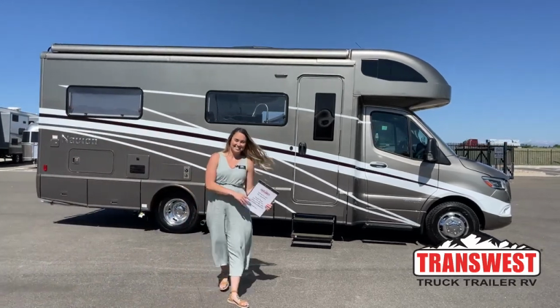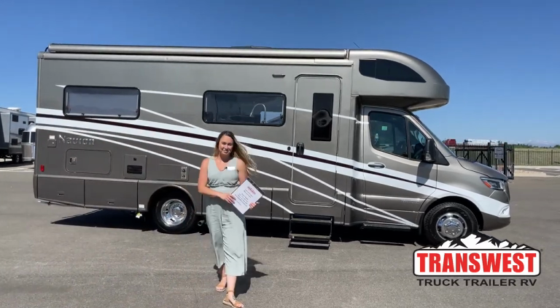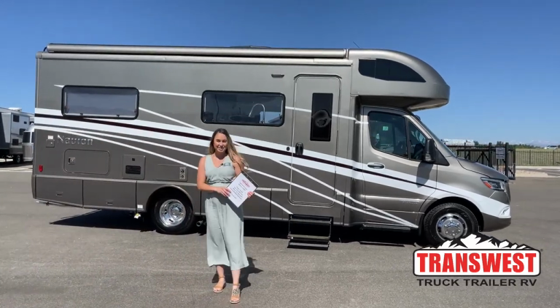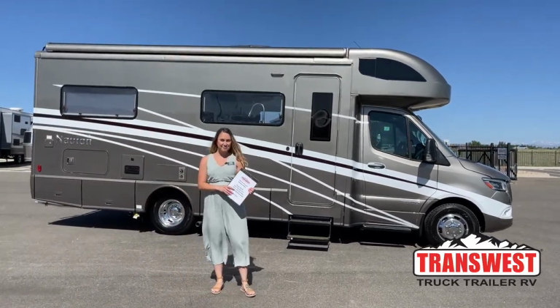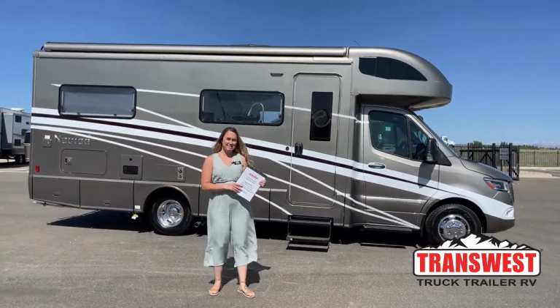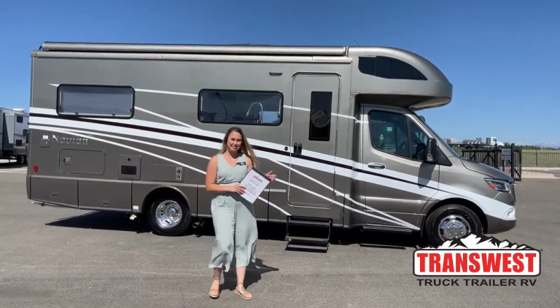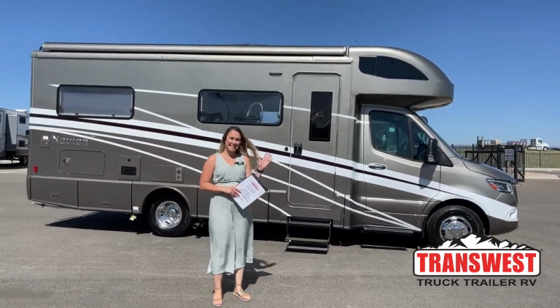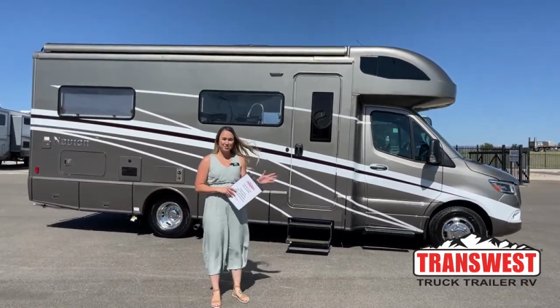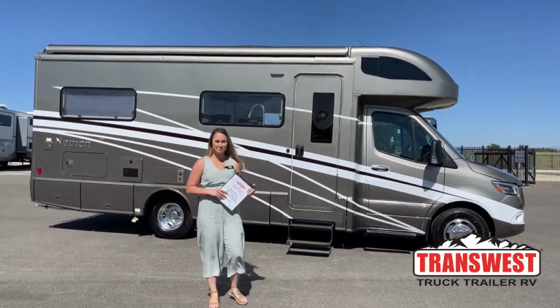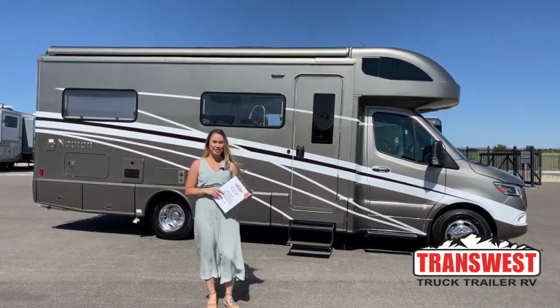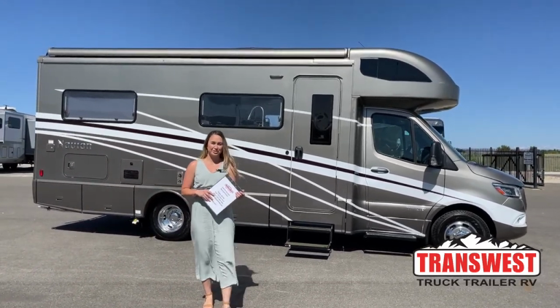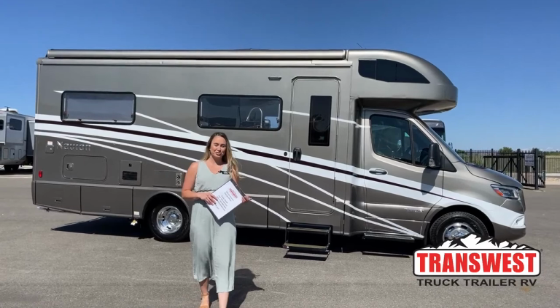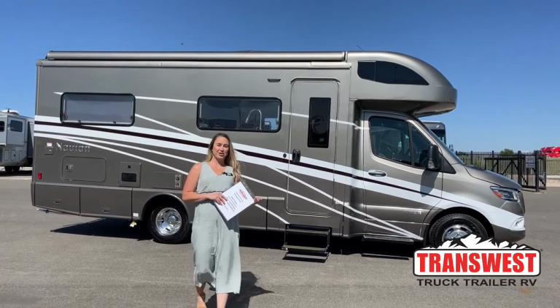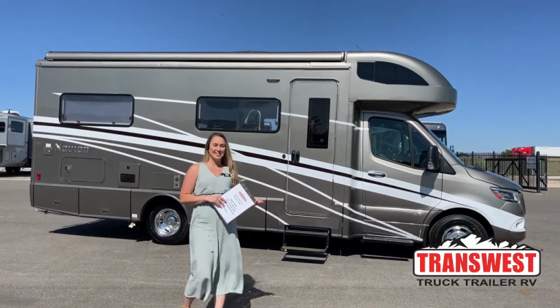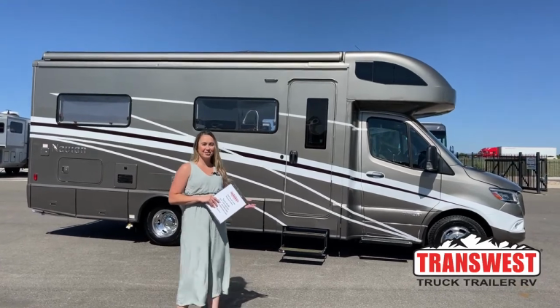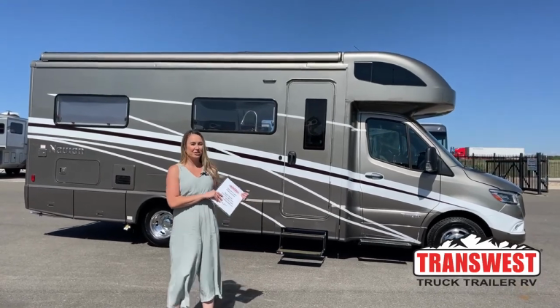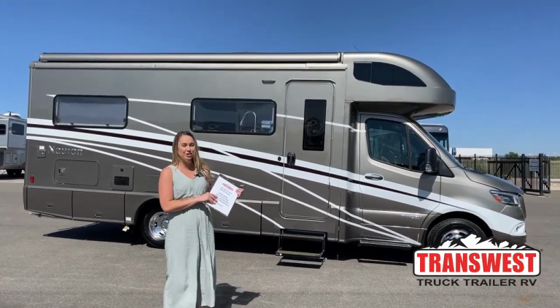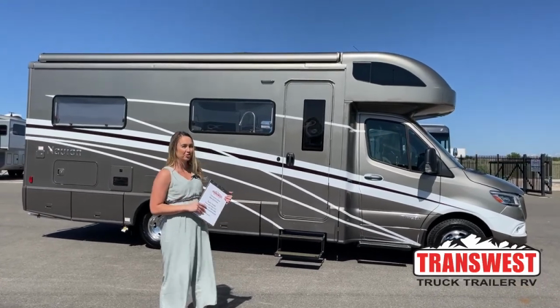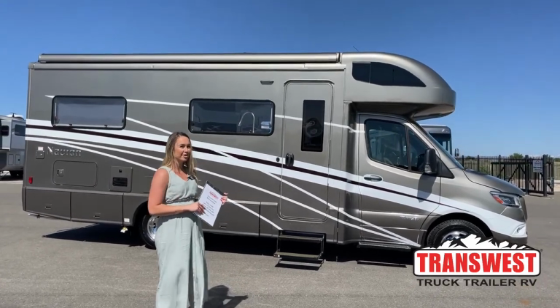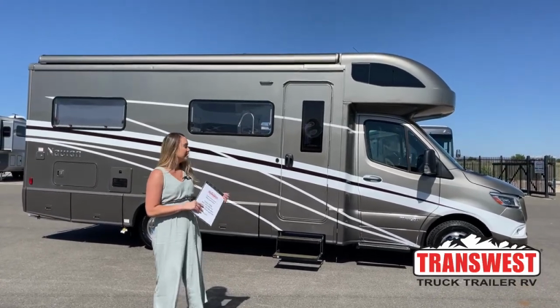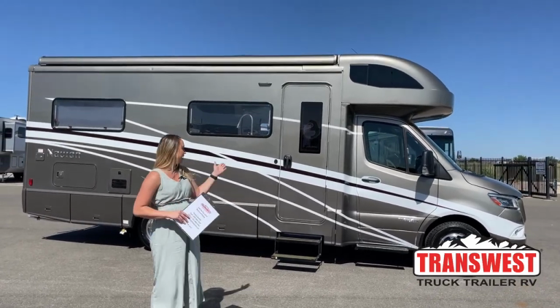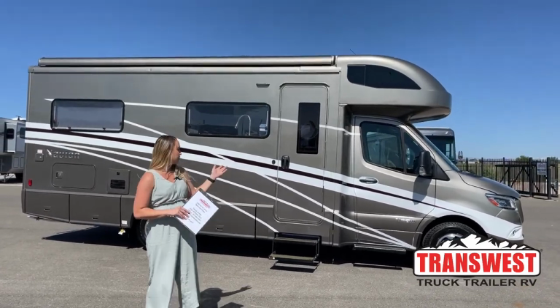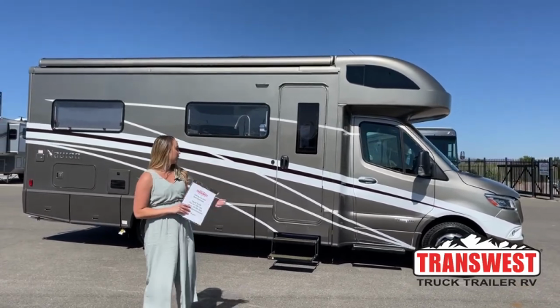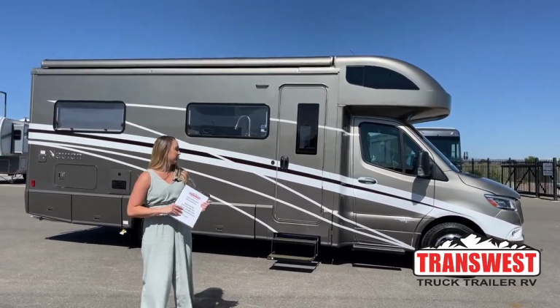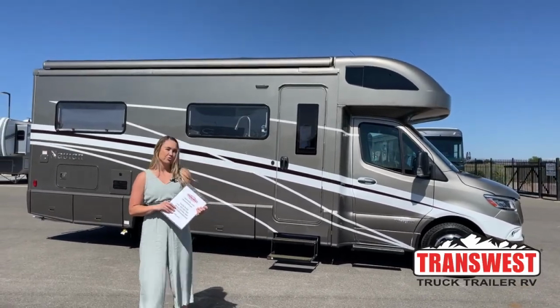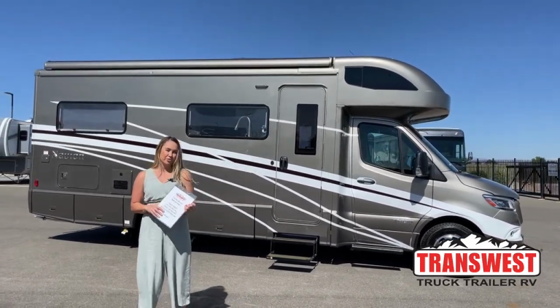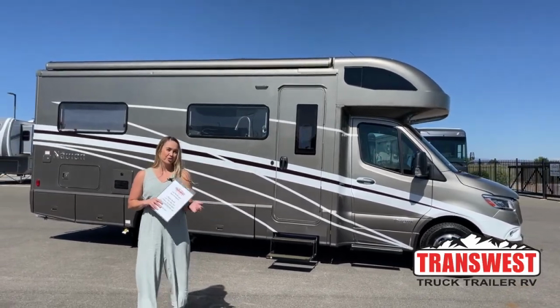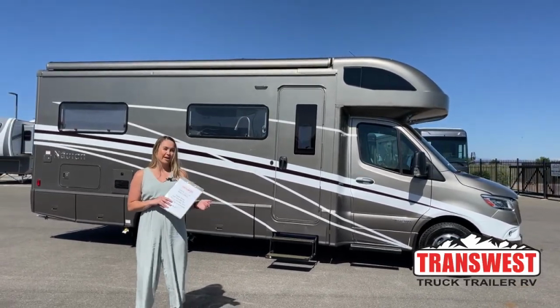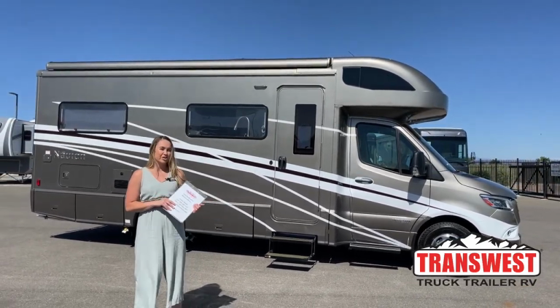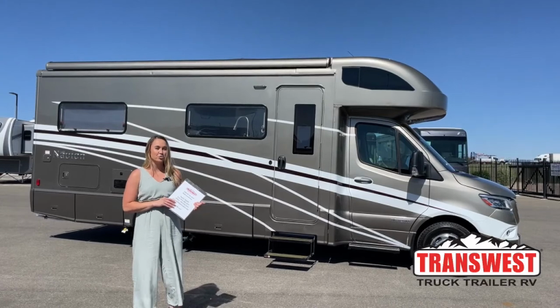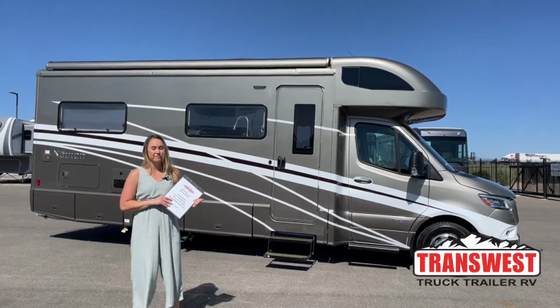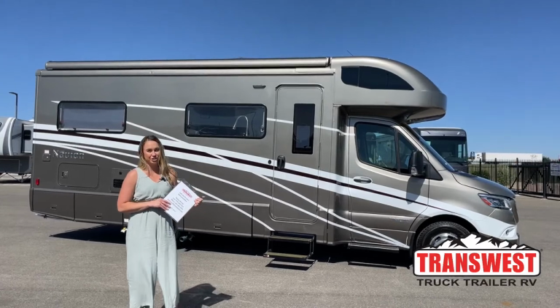Good morning everybody, my name's Taylor. Welcome to TransWest Truck Trailer RV here in Frederick, Colorado. Today we're going to be going over the 2022 Navion 24J.